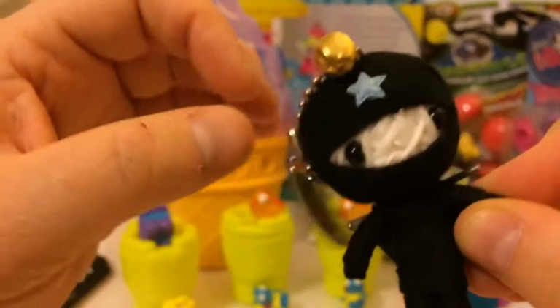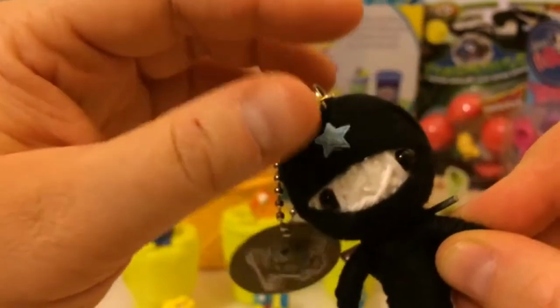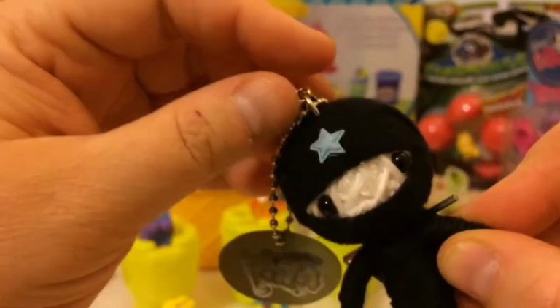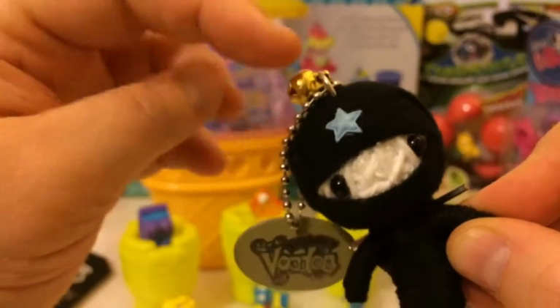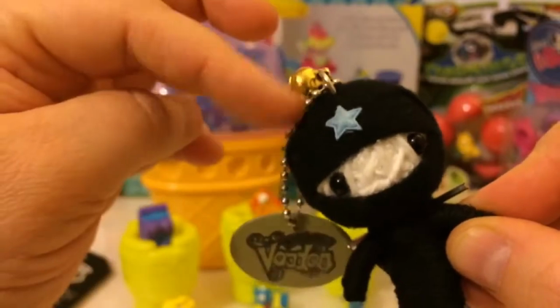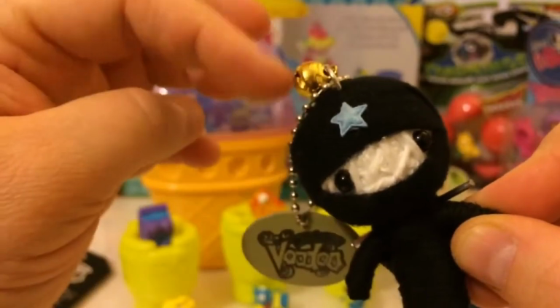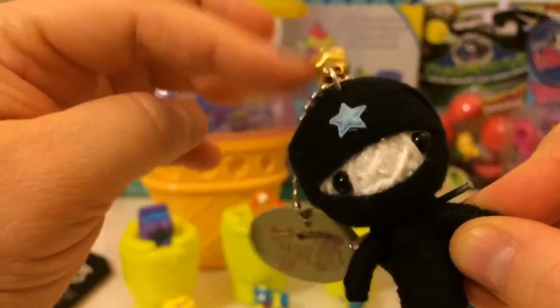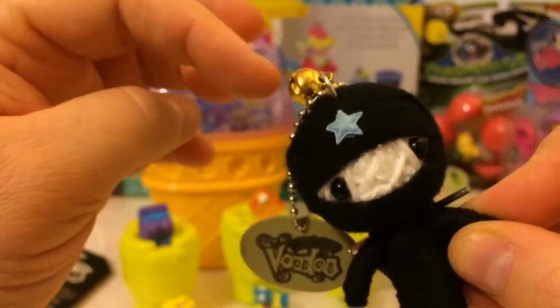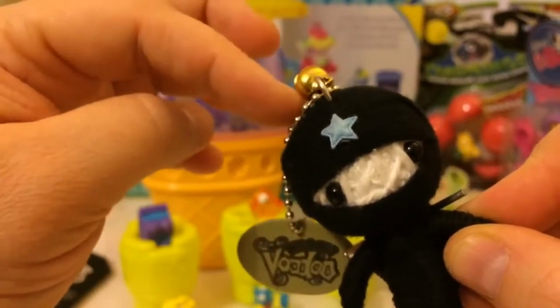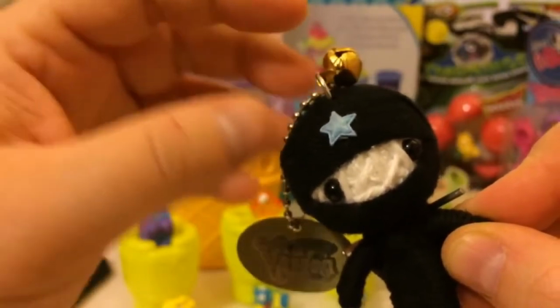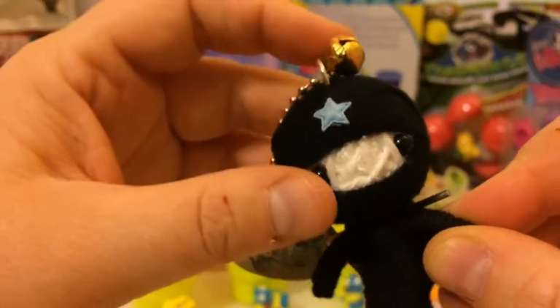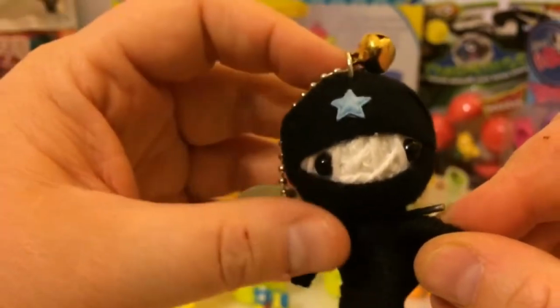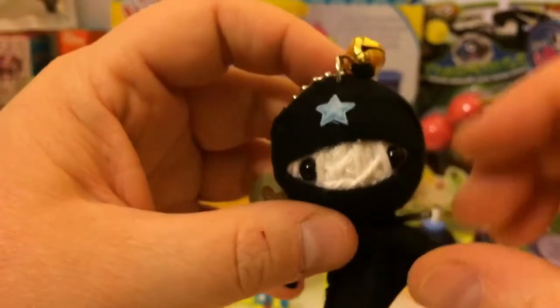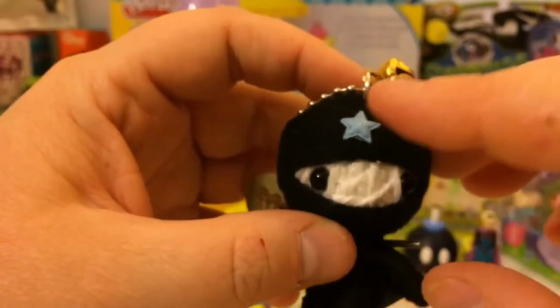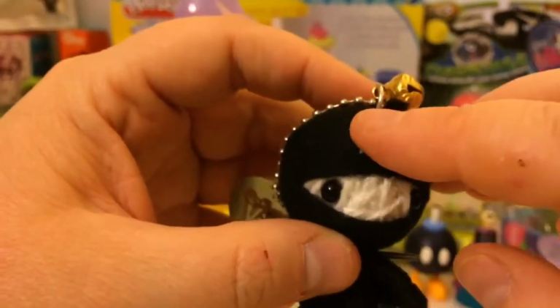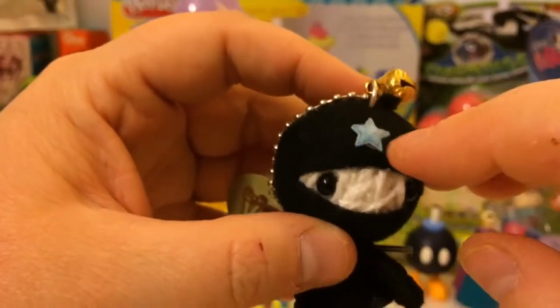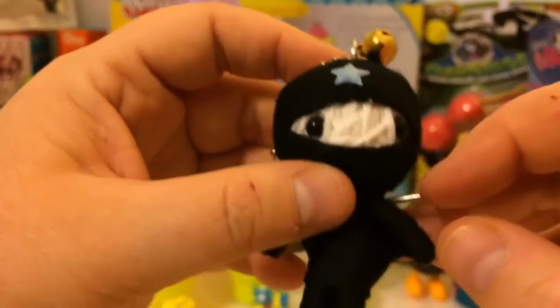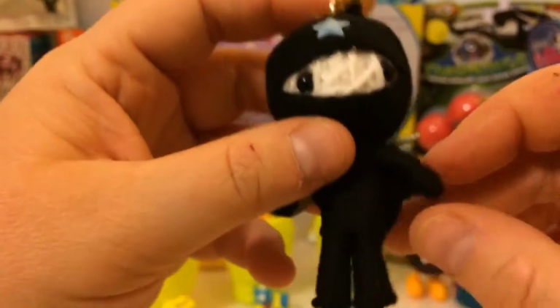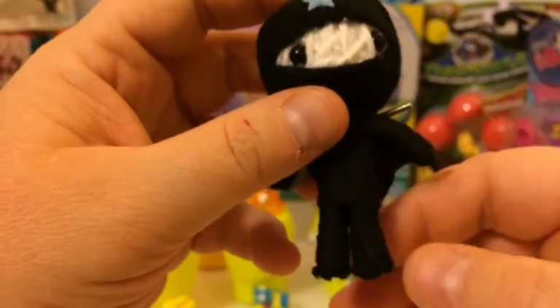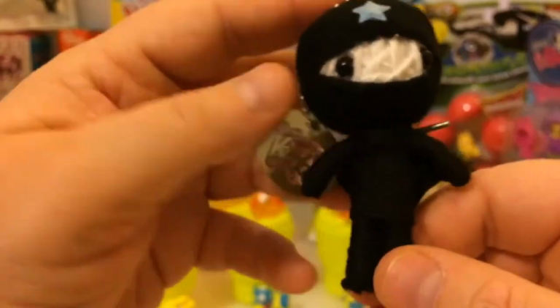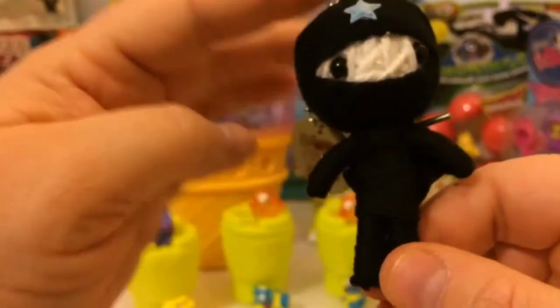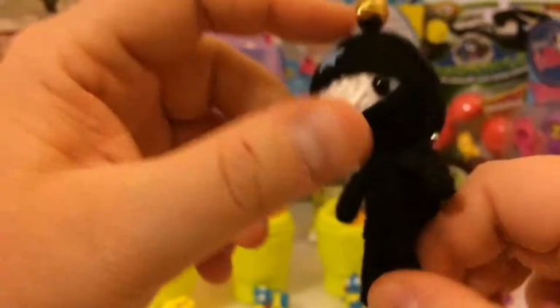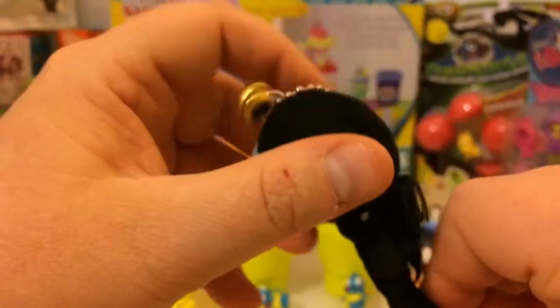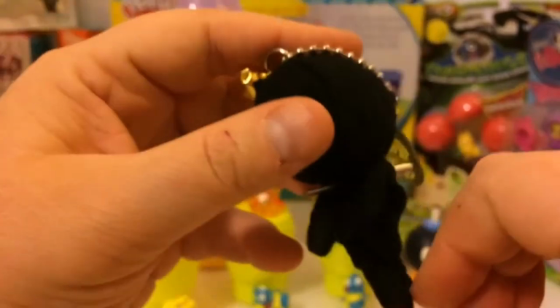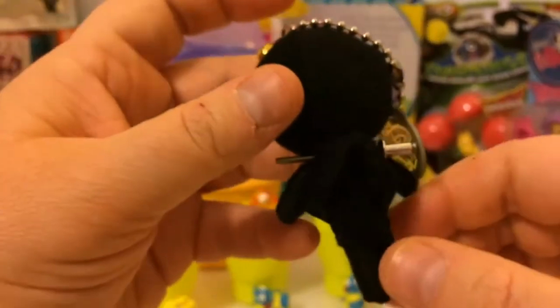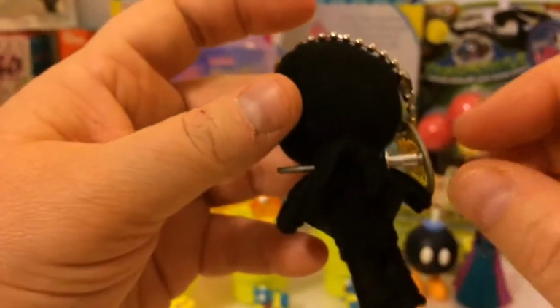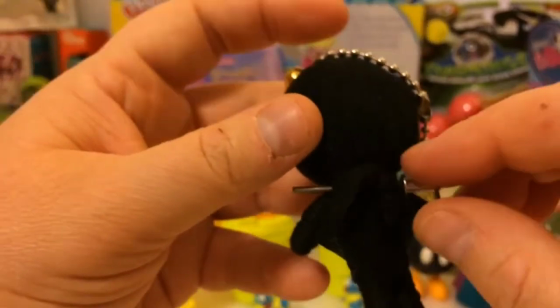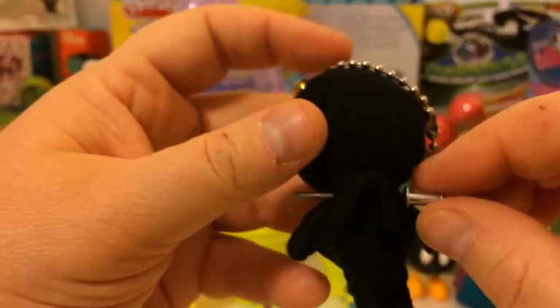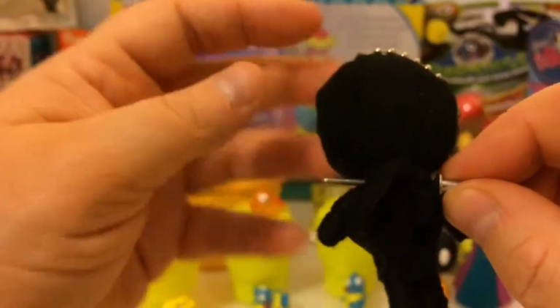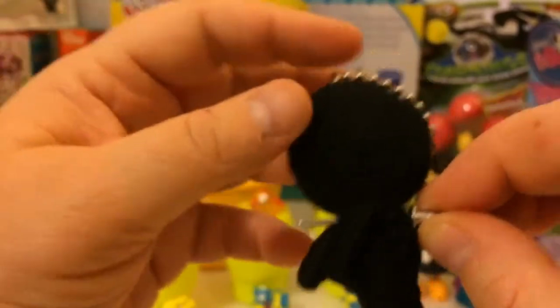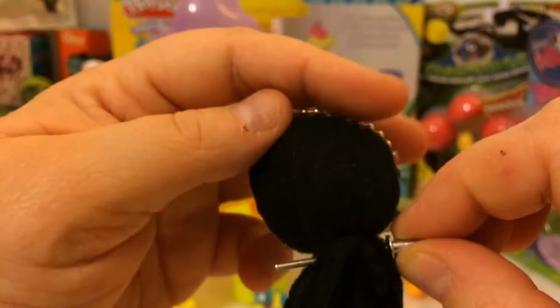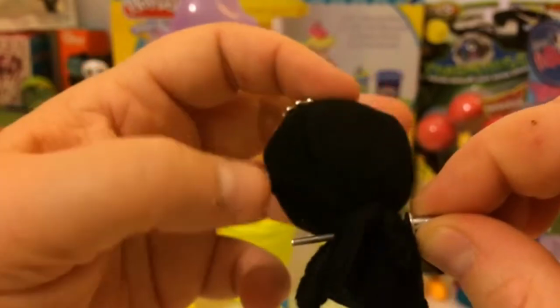There's a little bell on top and a thing to connect to your backpack. He's got a sword on his back and a little ninja star on his head.